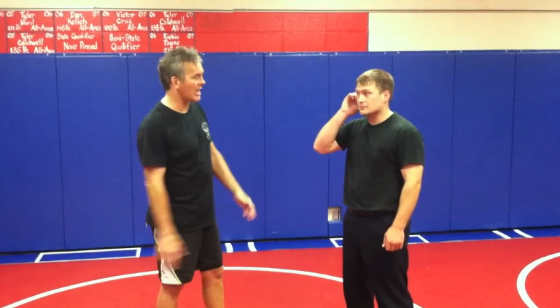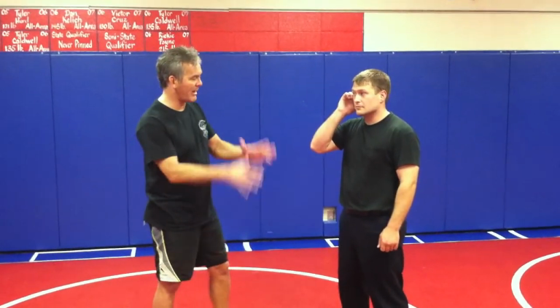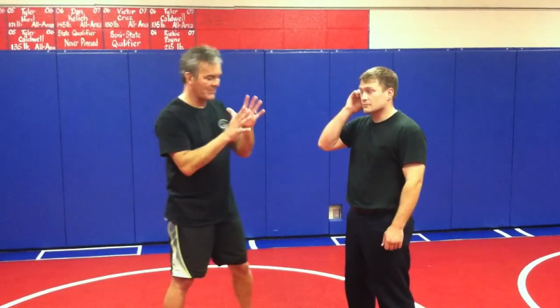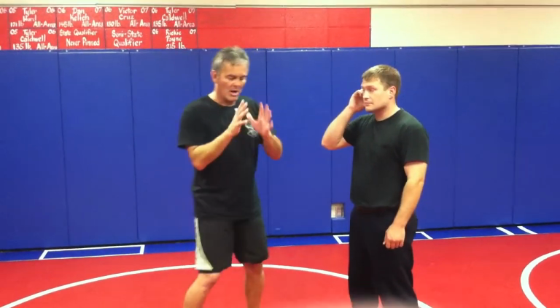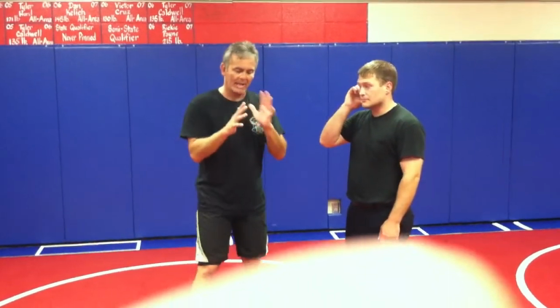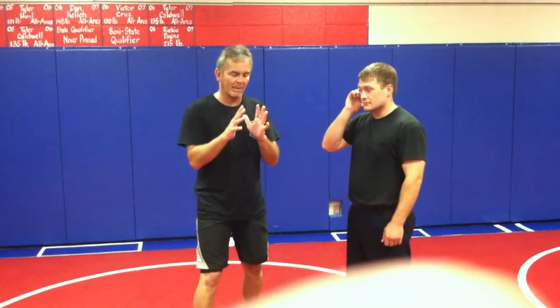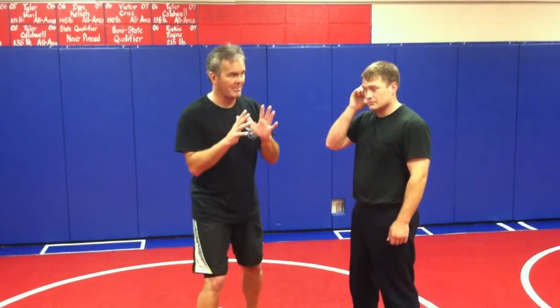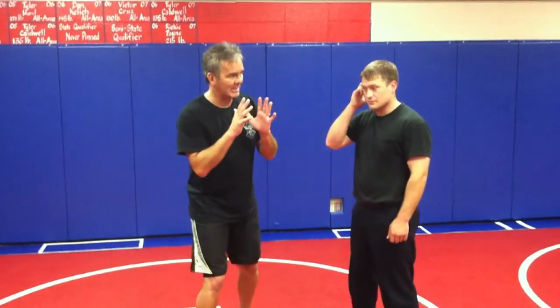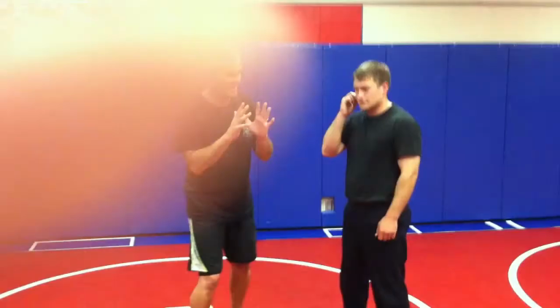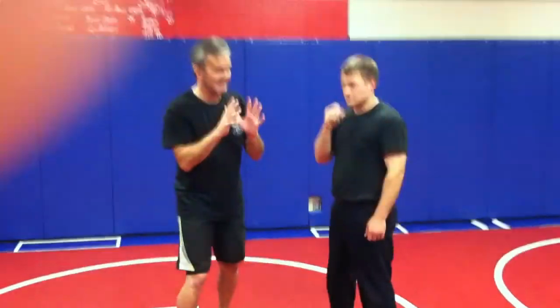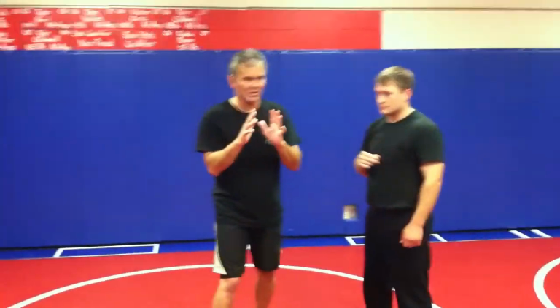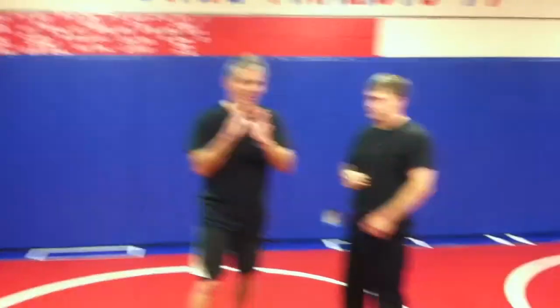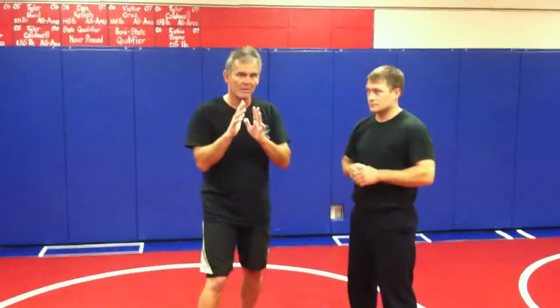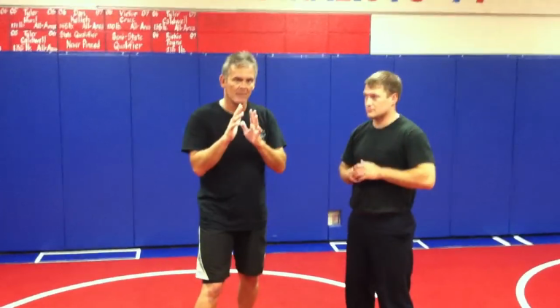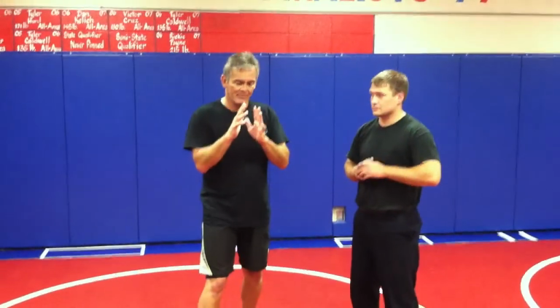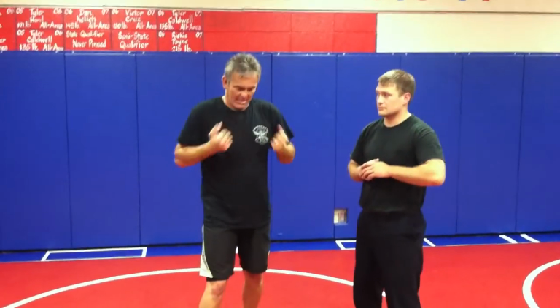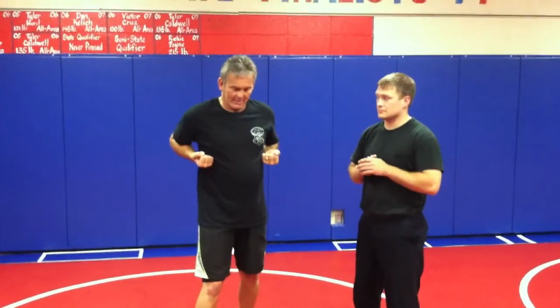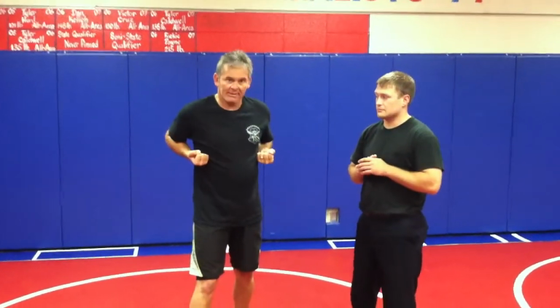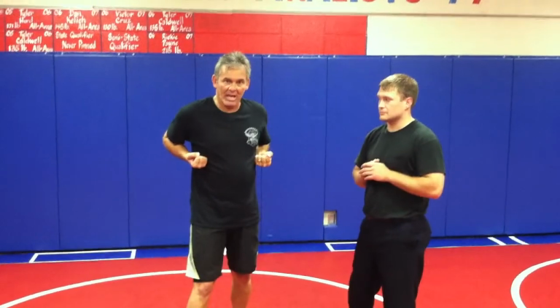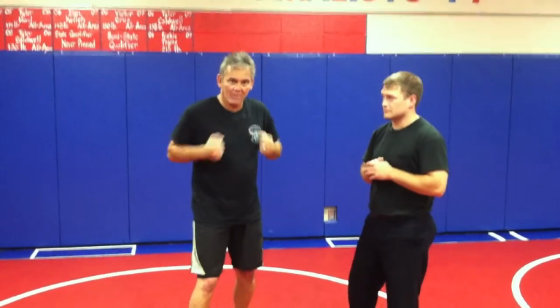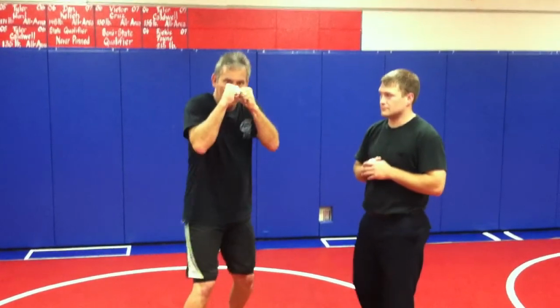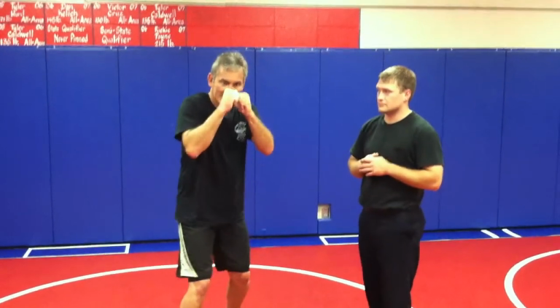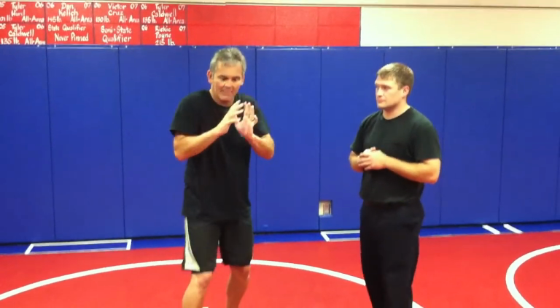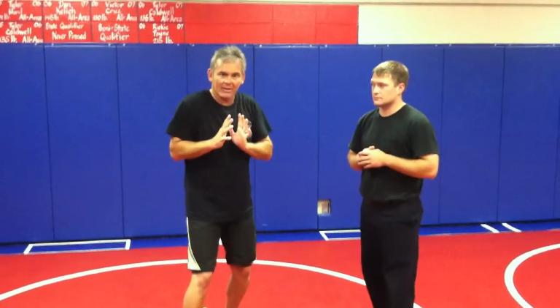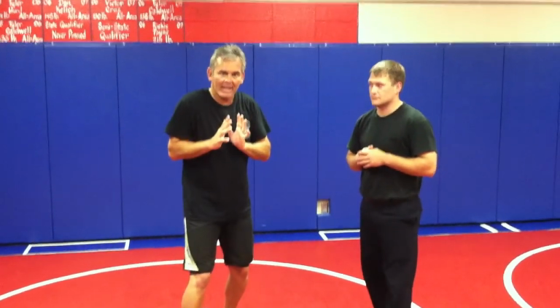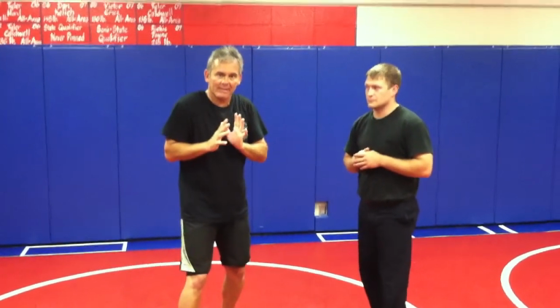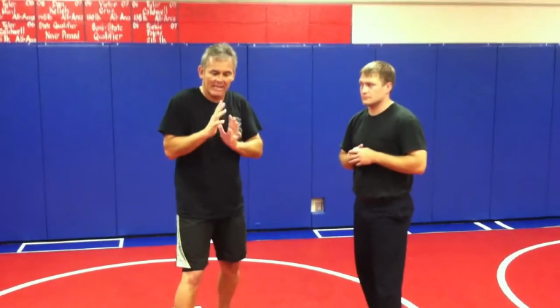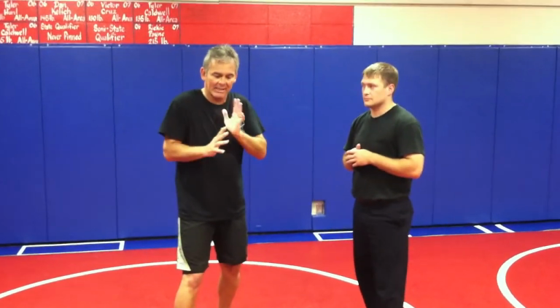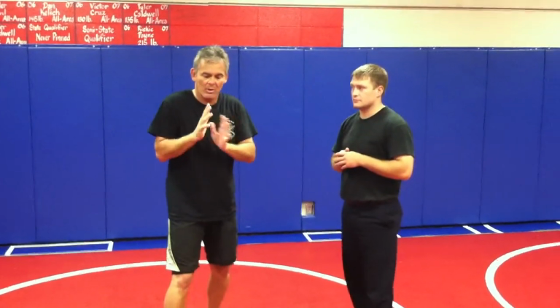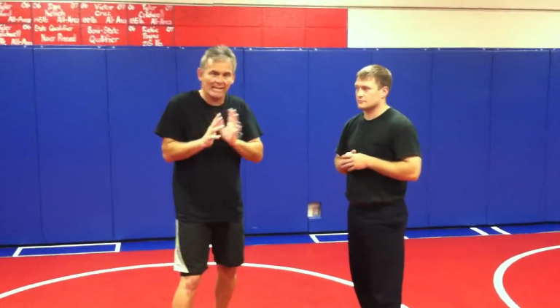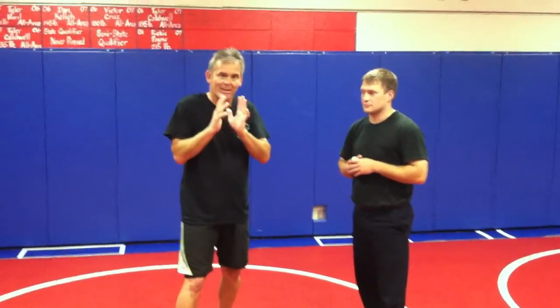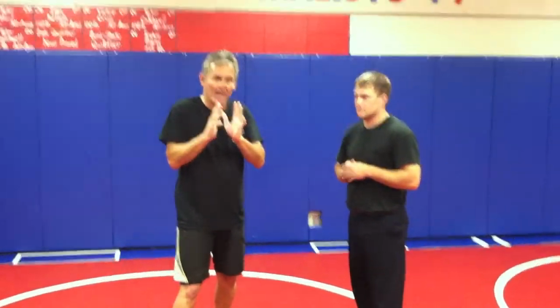We talked about our hands being up in a T-Rex position — the chamber, hands up, T-Rex. The key is we want our hands to be up.